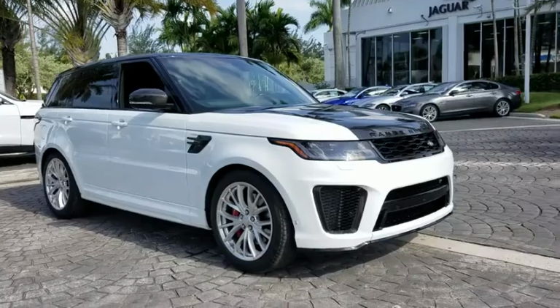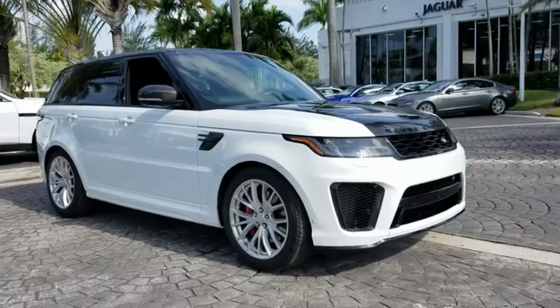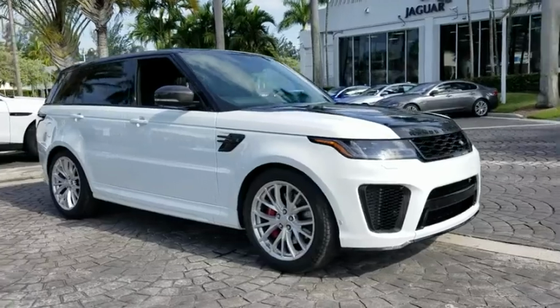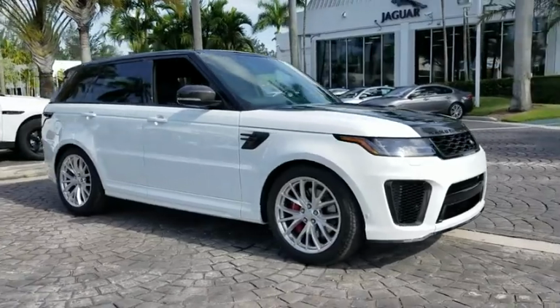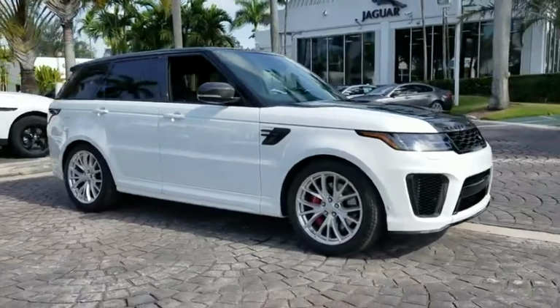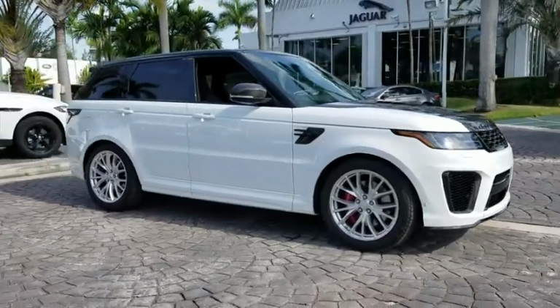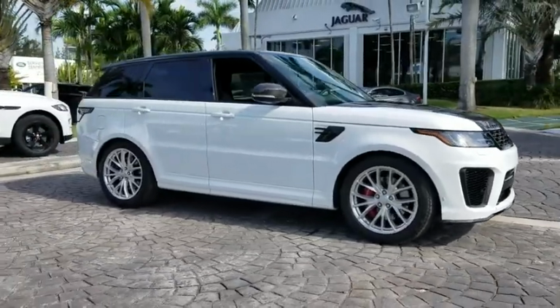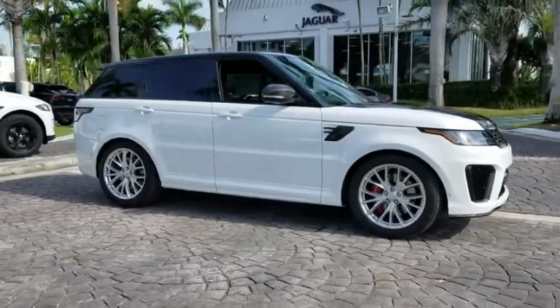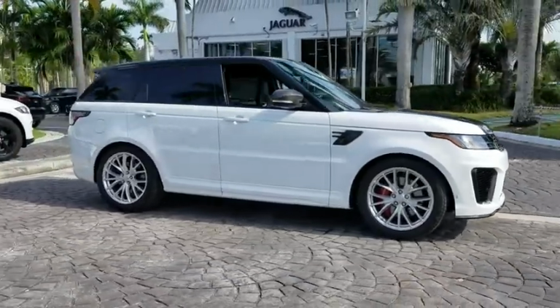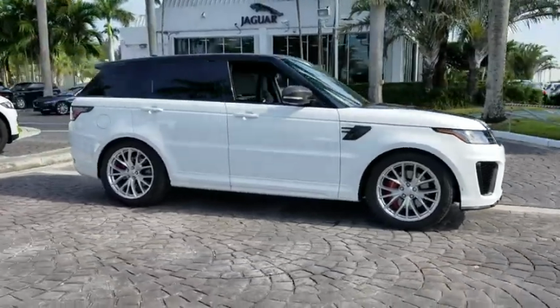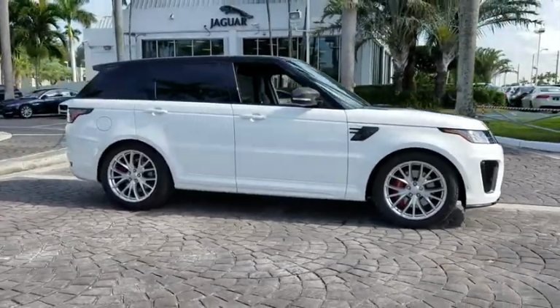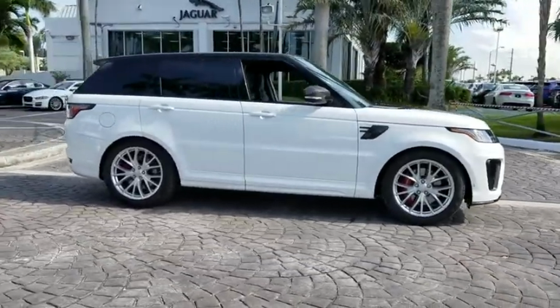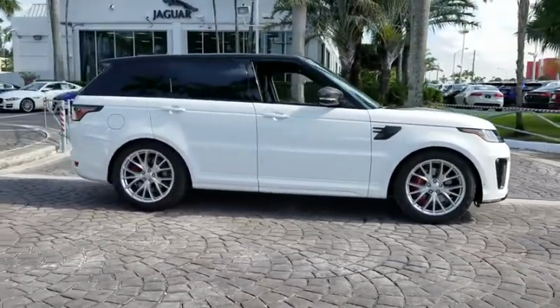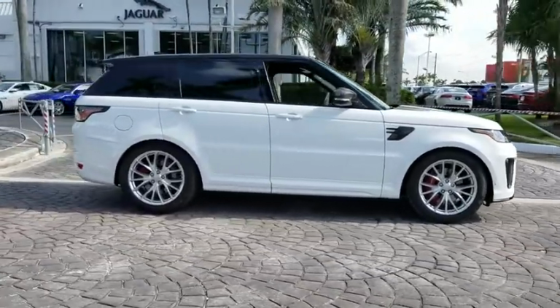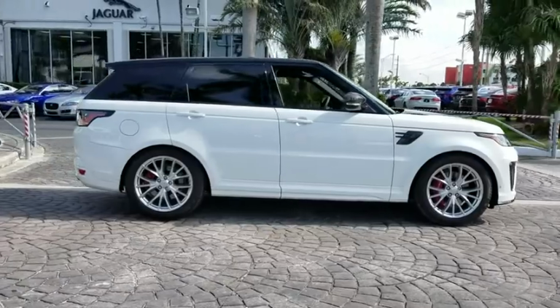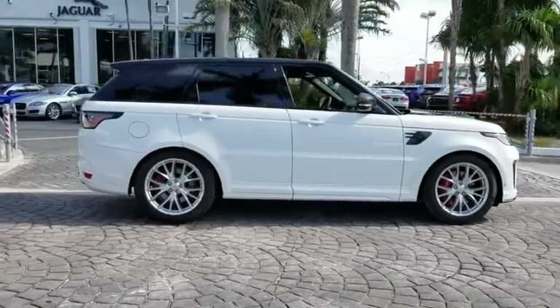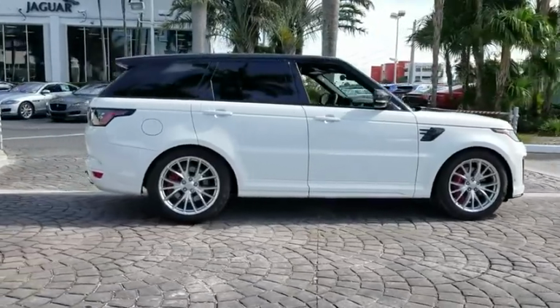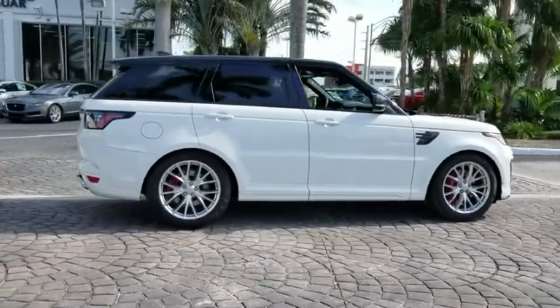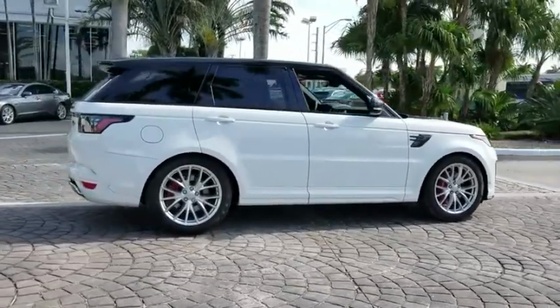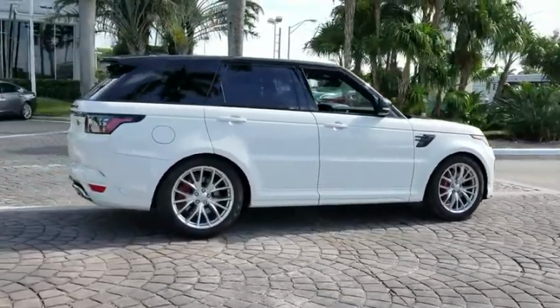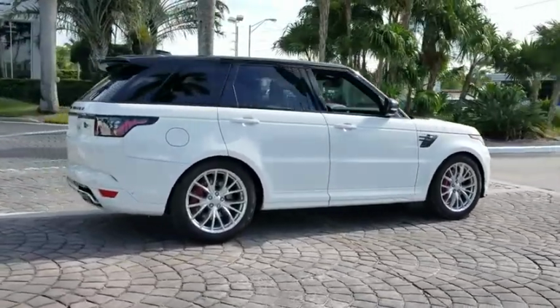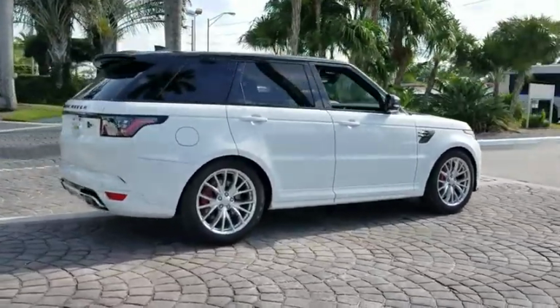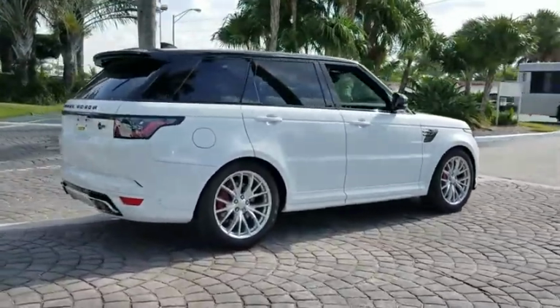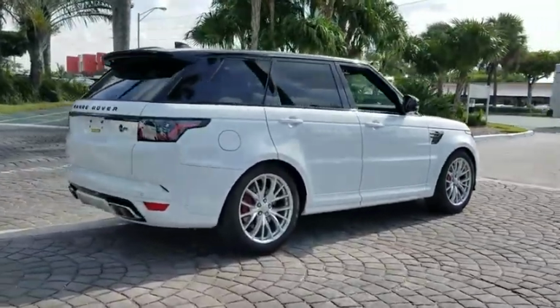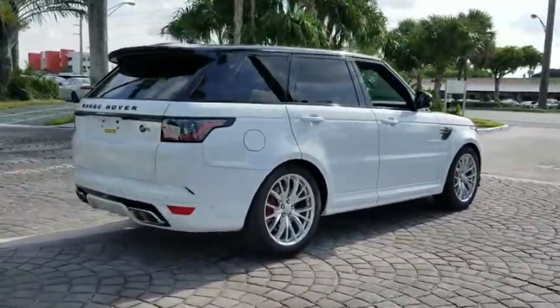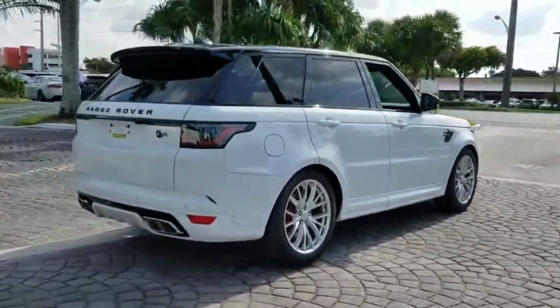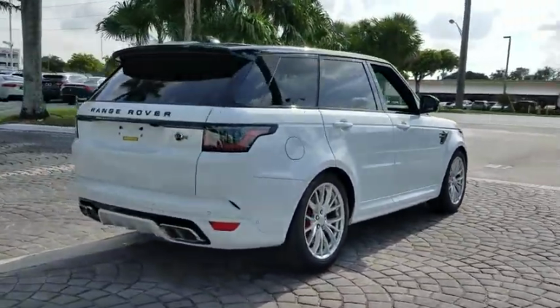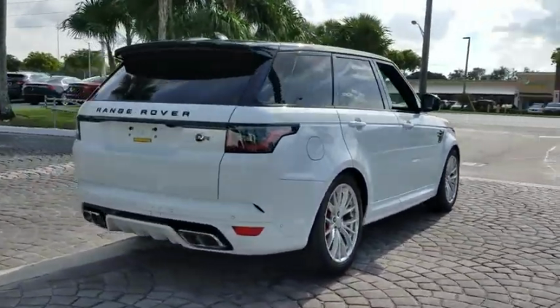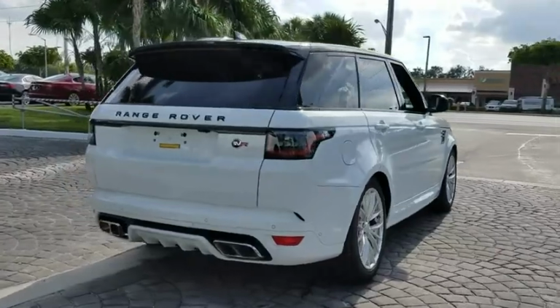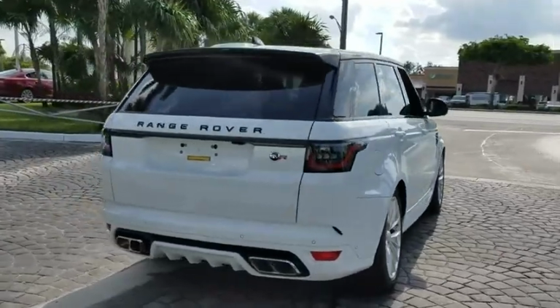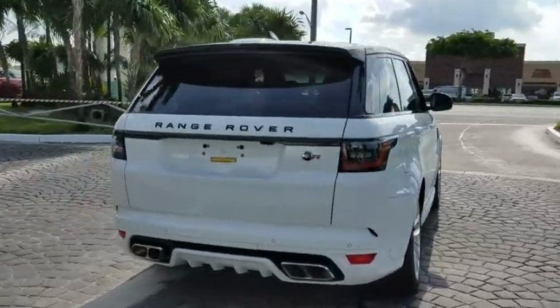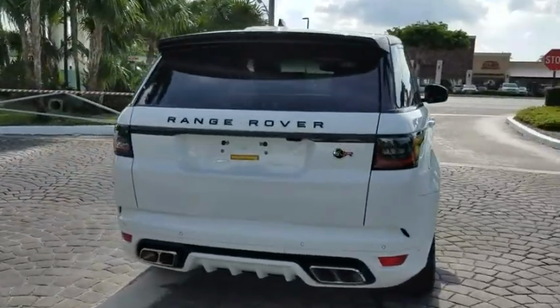The 2018 Land Rover Range Rover Sport. Powered by intelligence, brilliance by design. Range Rover Sport is in a class of one. Here are some of this vehicle's great options.